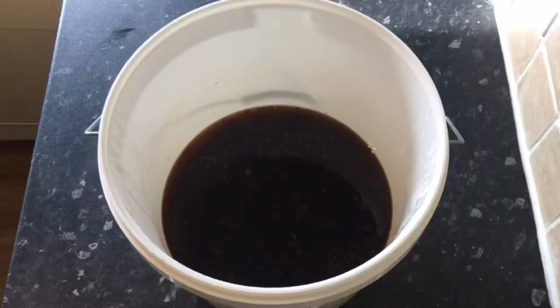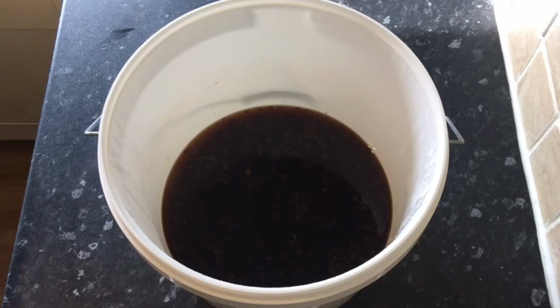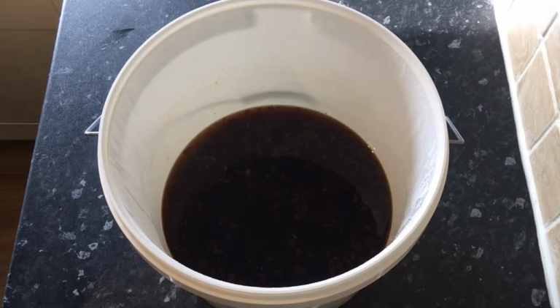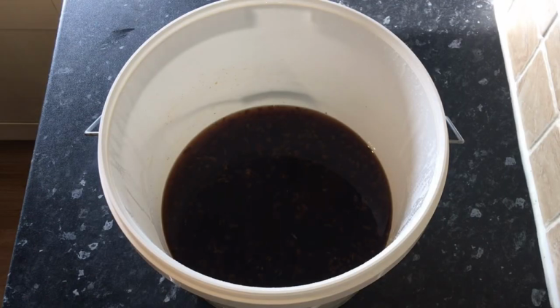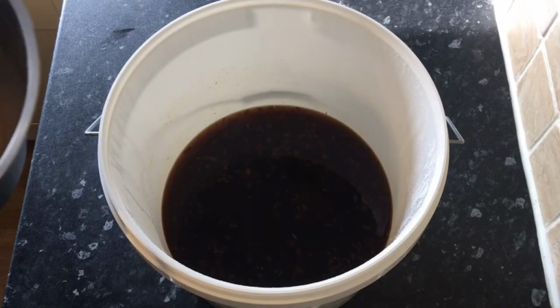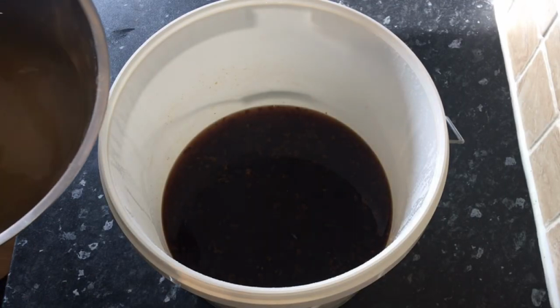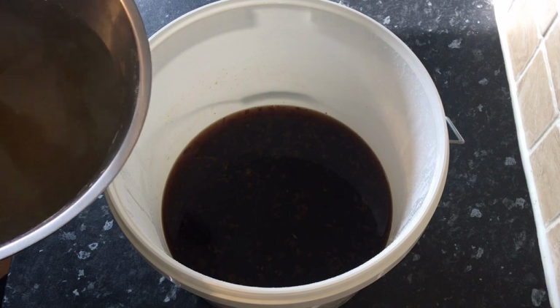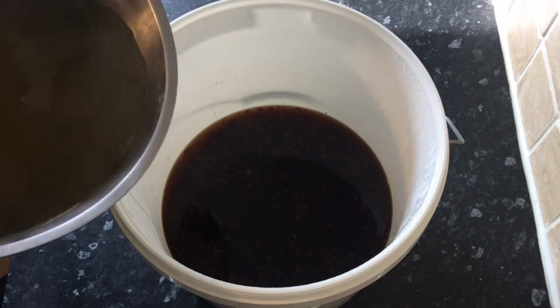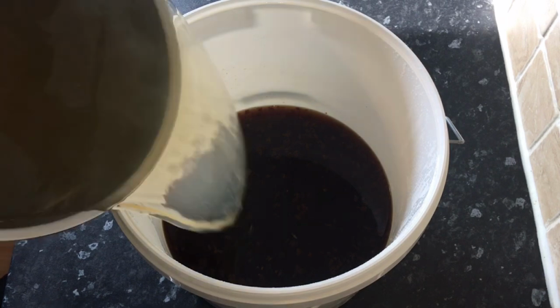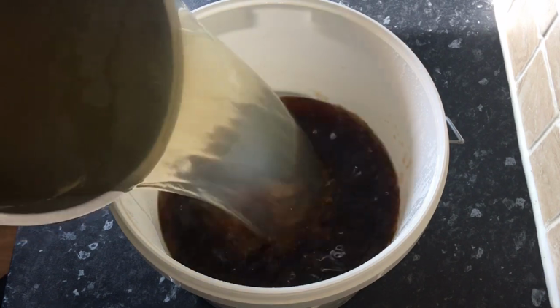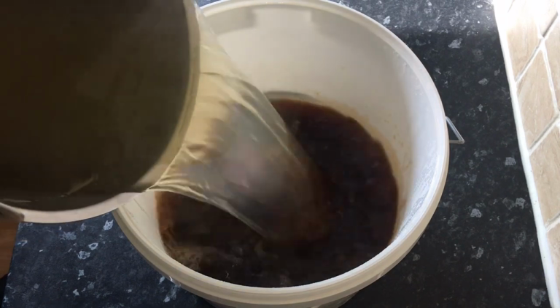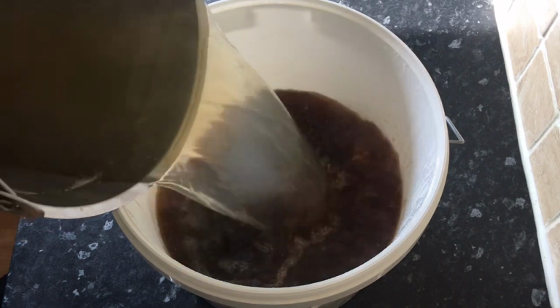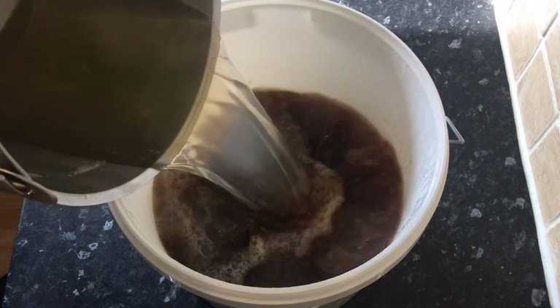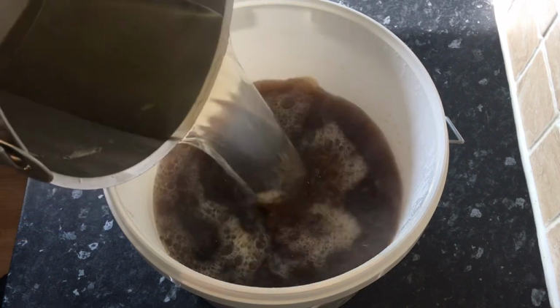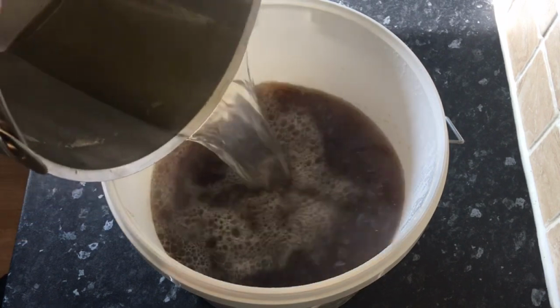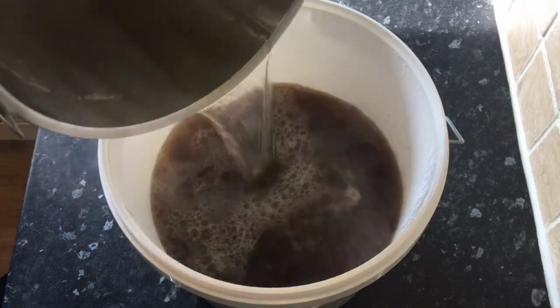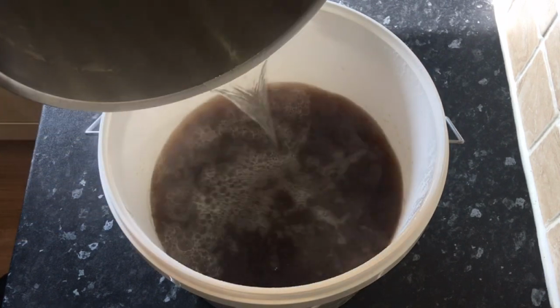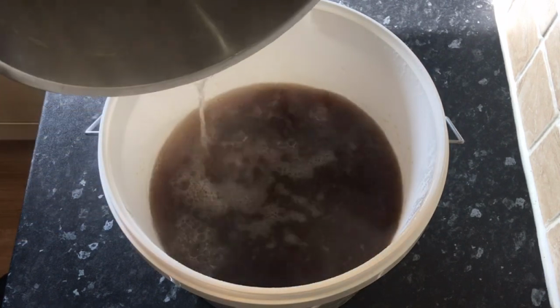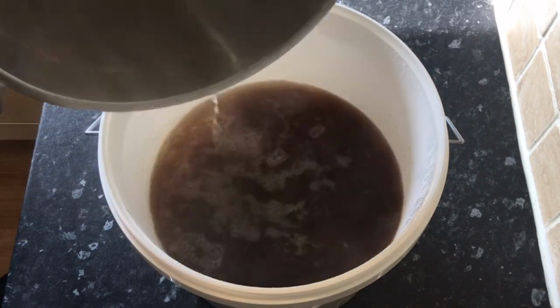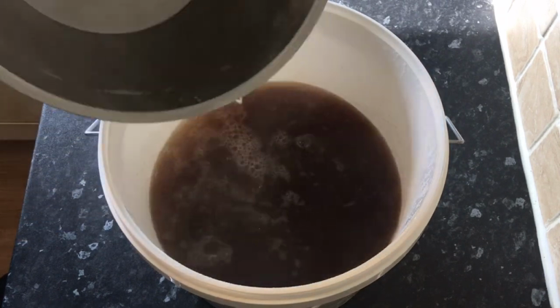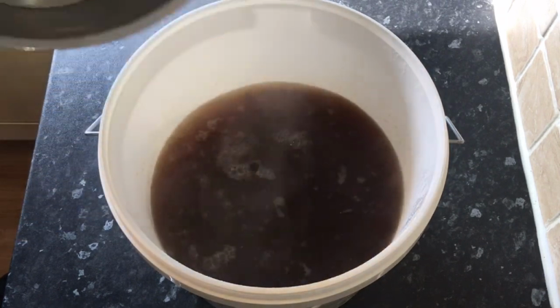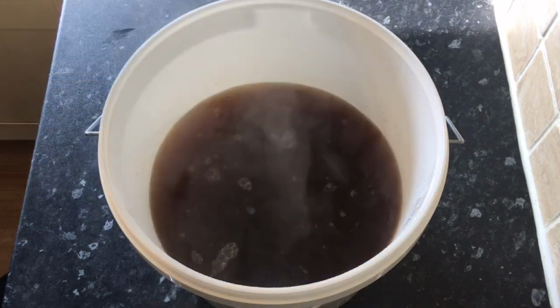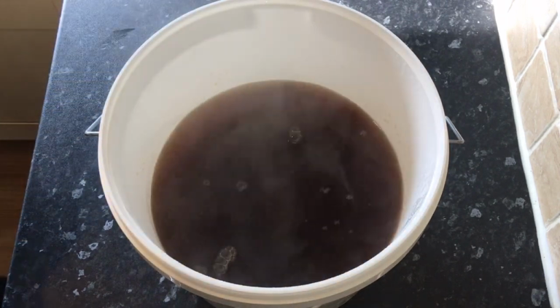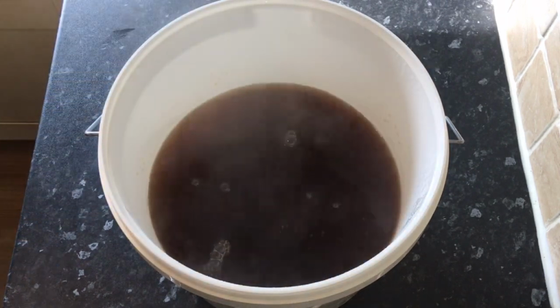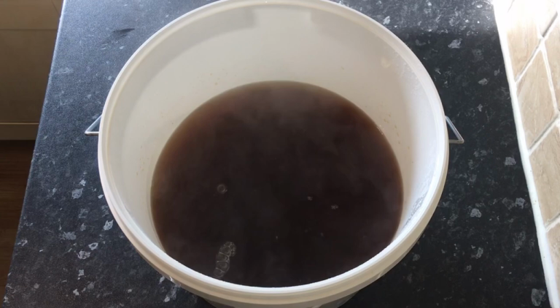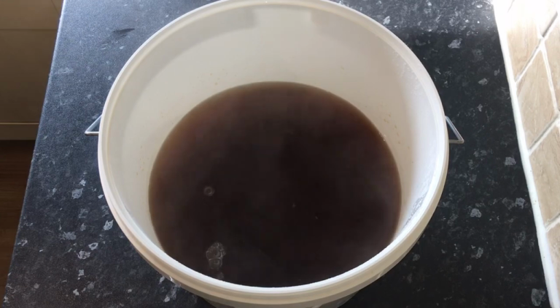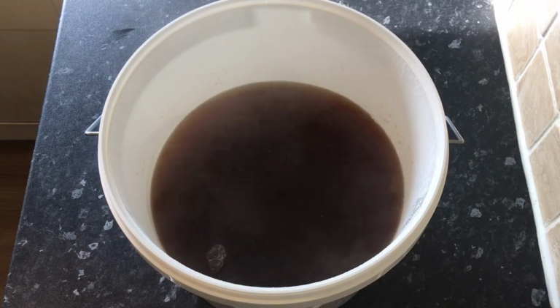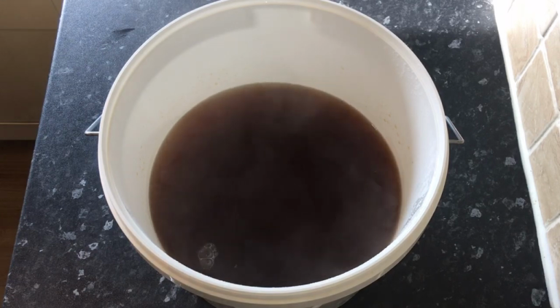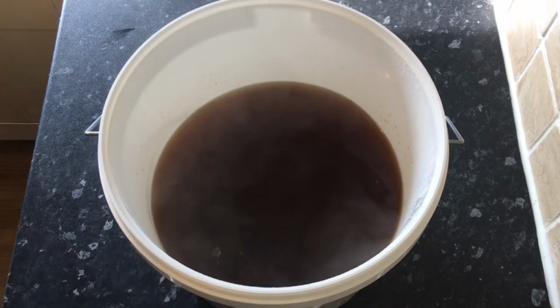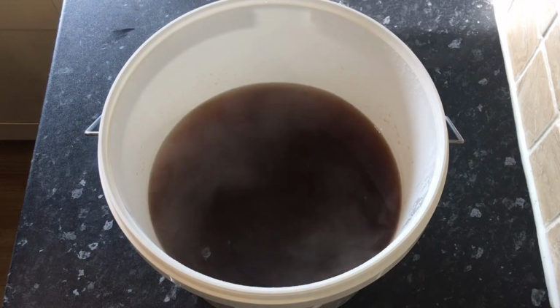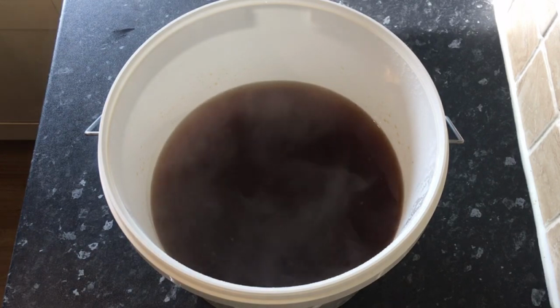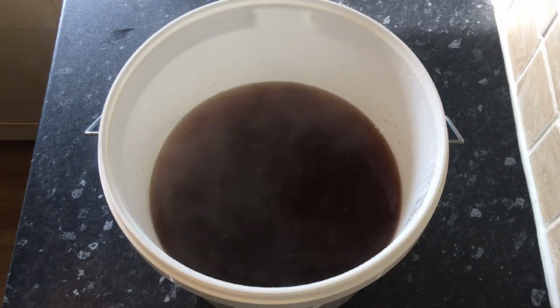Now I add the parsnip water into the fermenting bucket as well. I then loosely cover this and leave it to cool down until it's at room temperature.